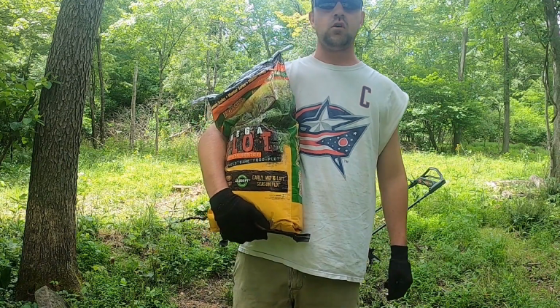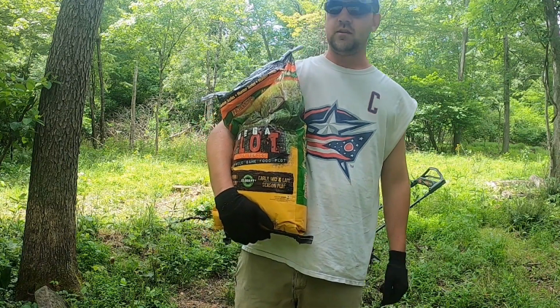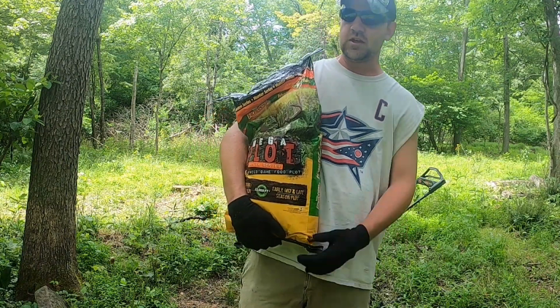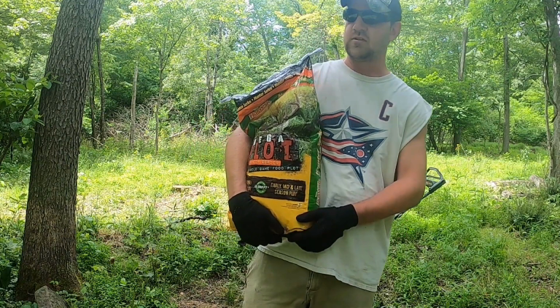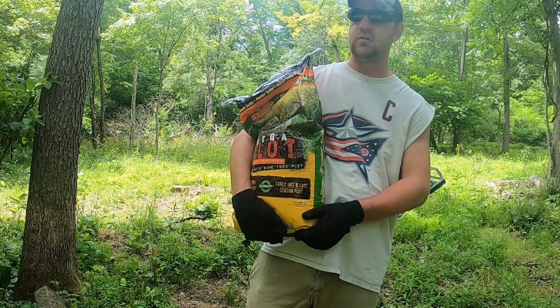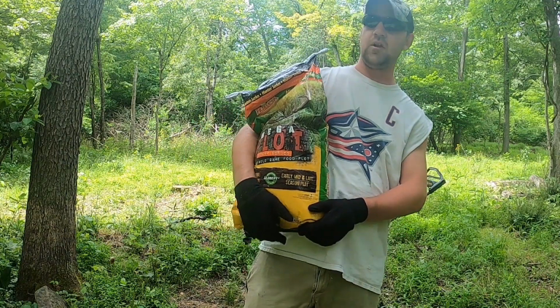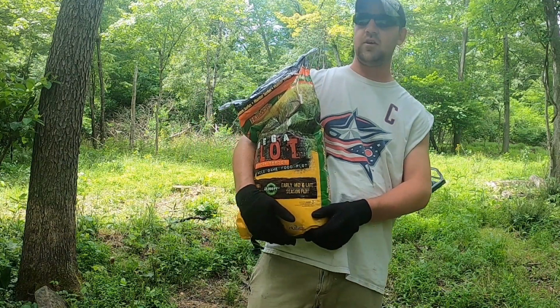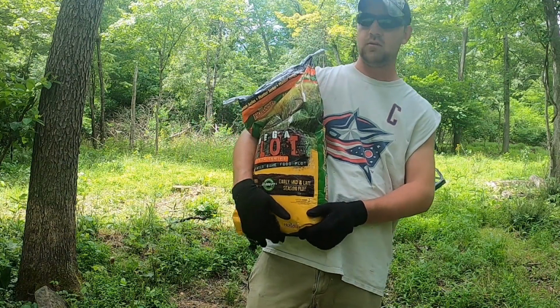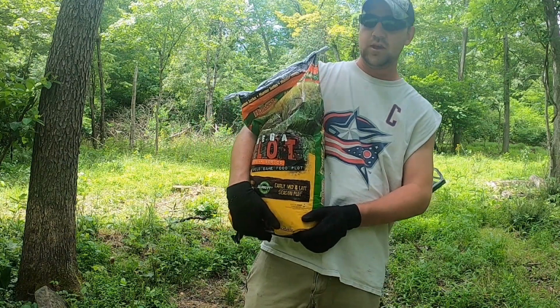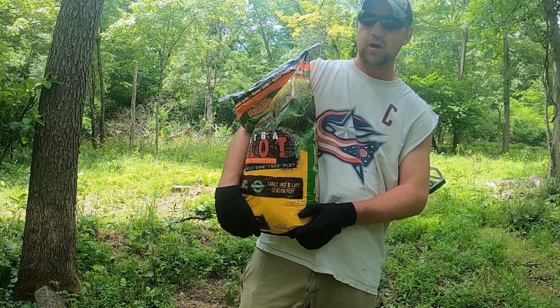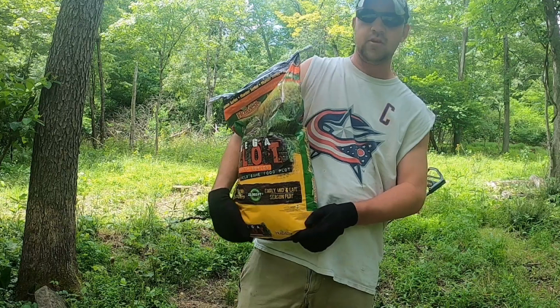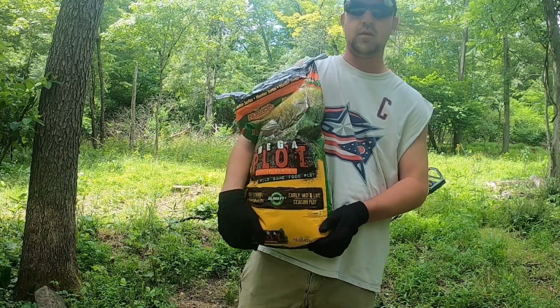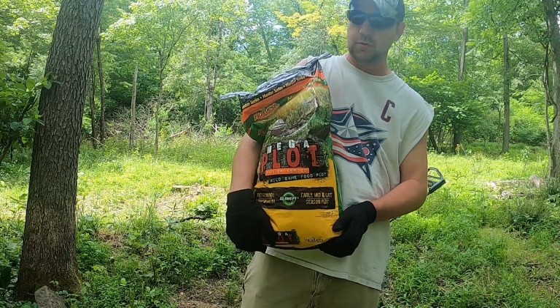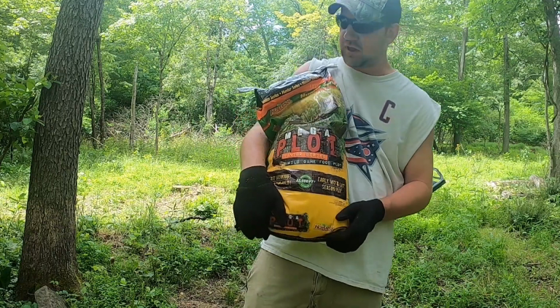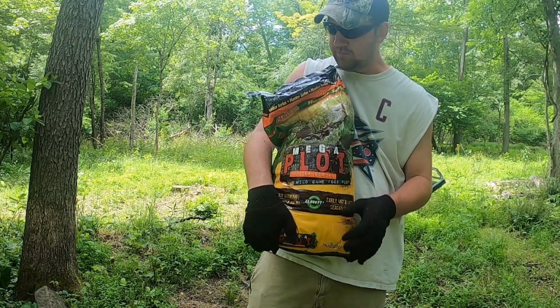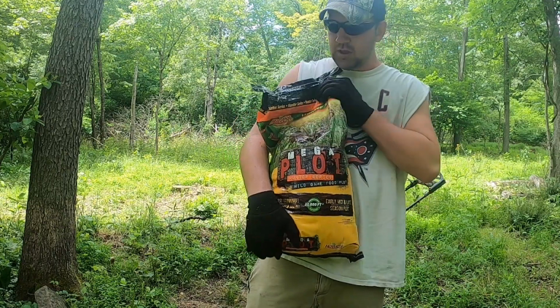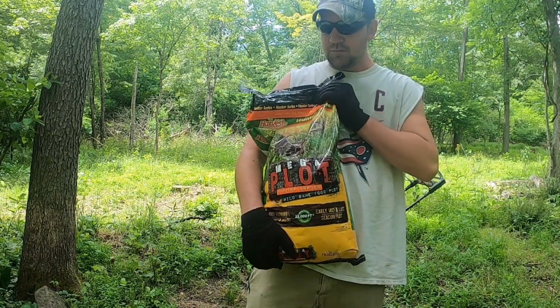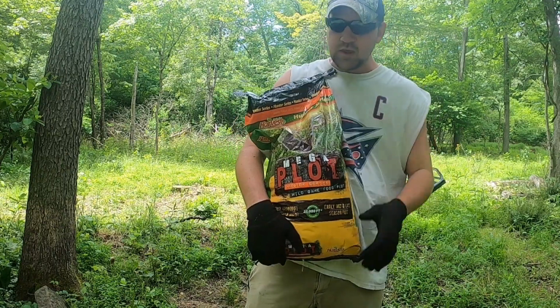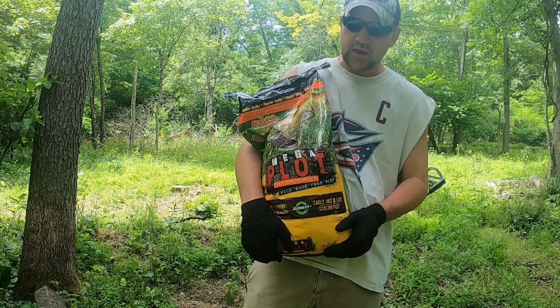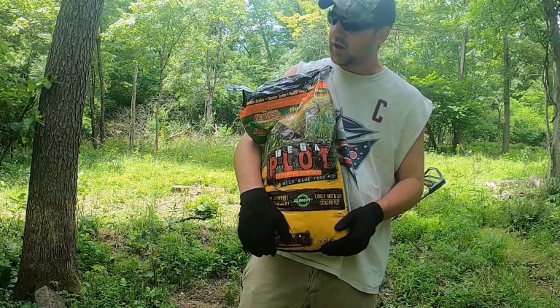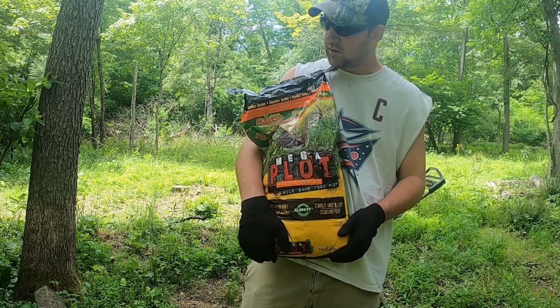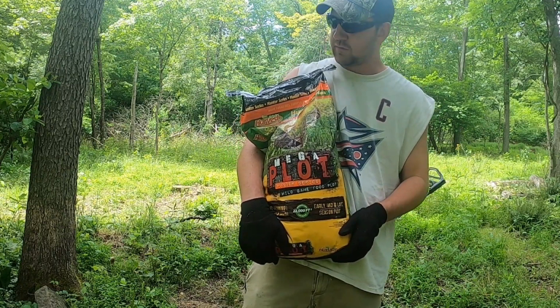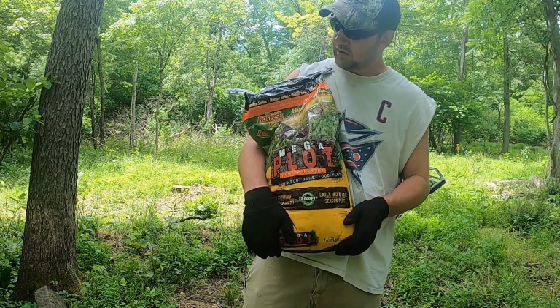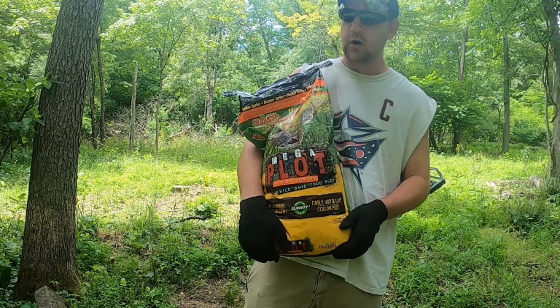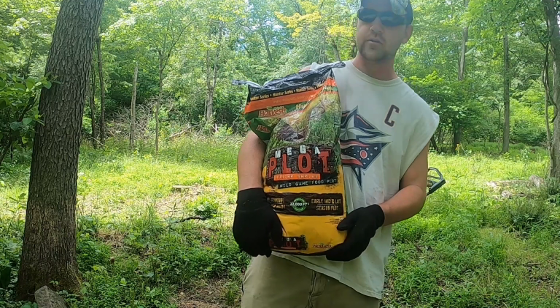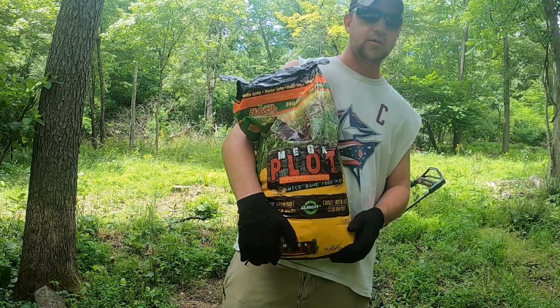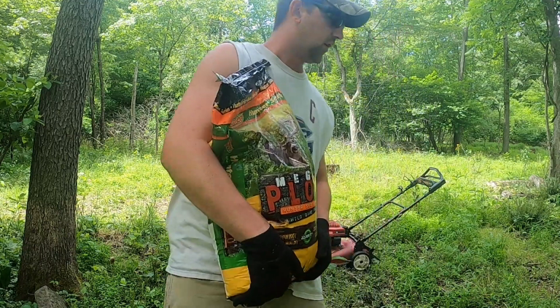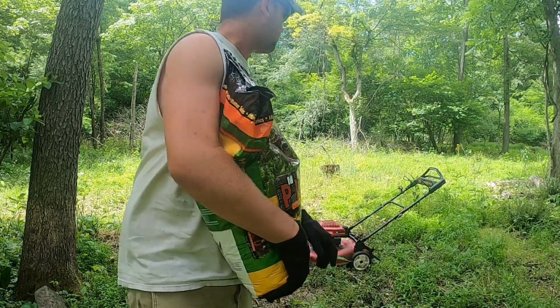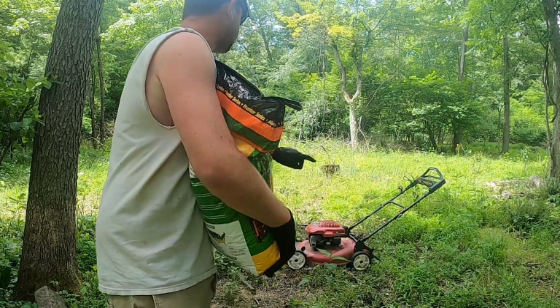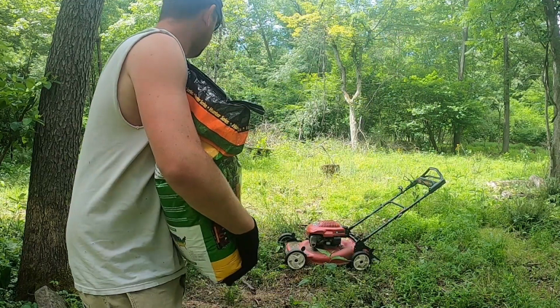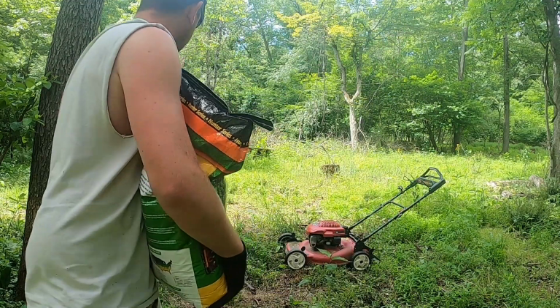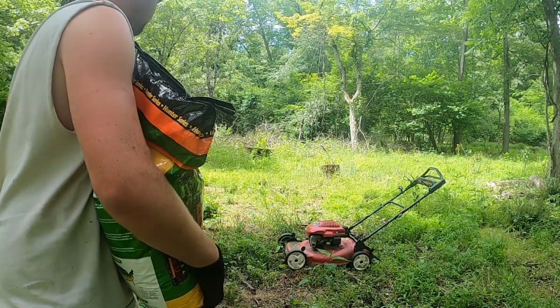Welcome back to Nash Outdoors. I'm doing some food plots today at my property. I'm going to be planting a mega plot from Evolve Harvest, just a little food plot around through here.